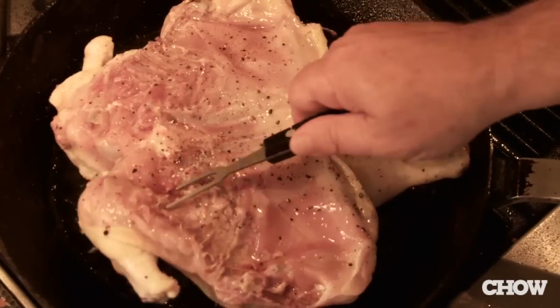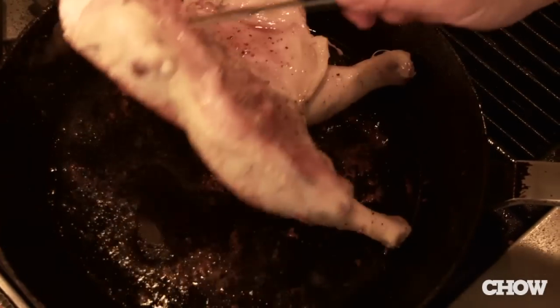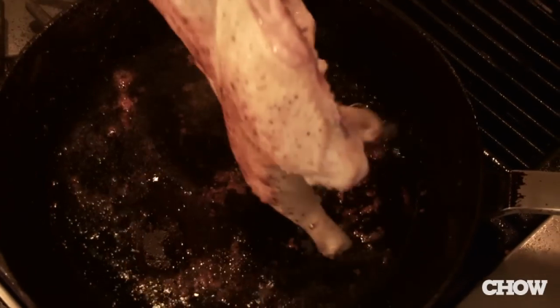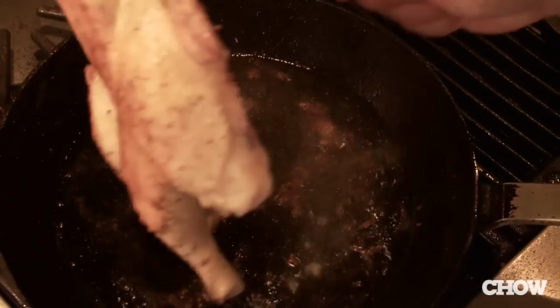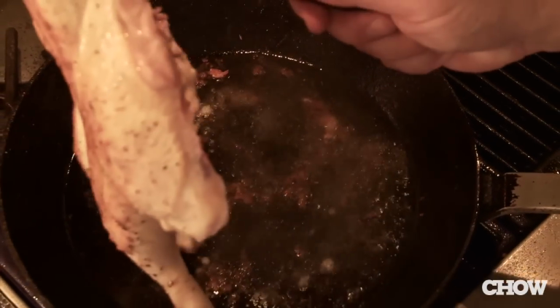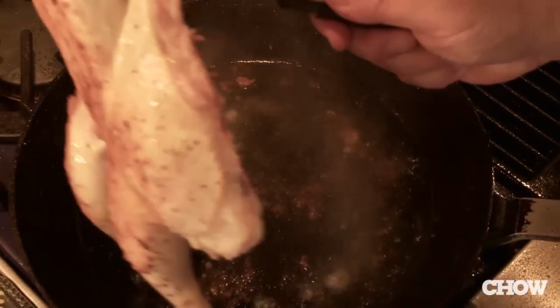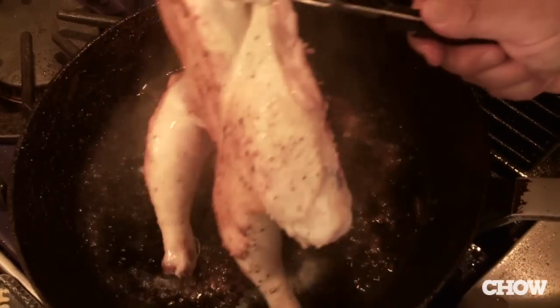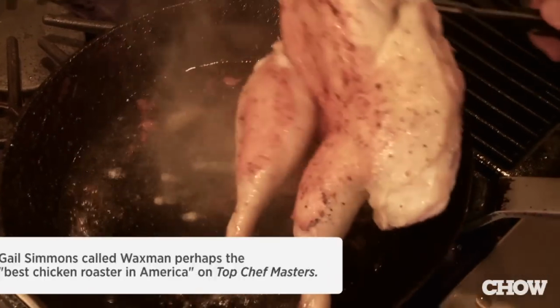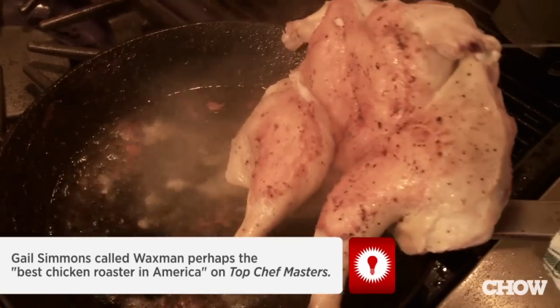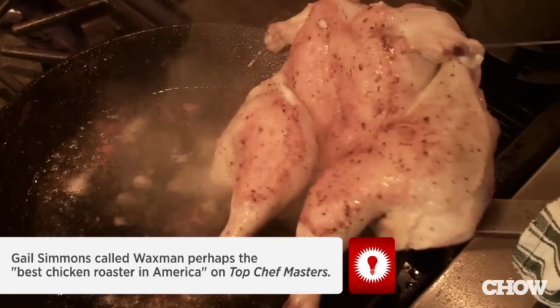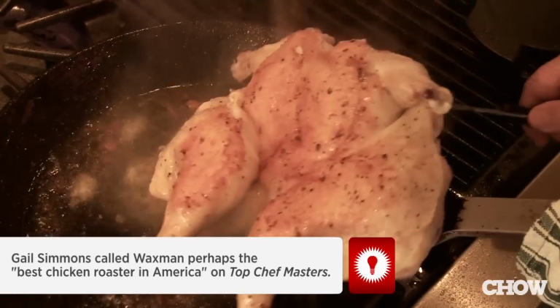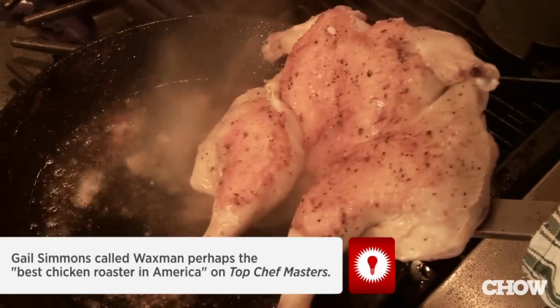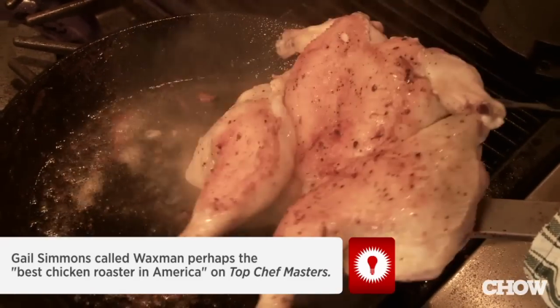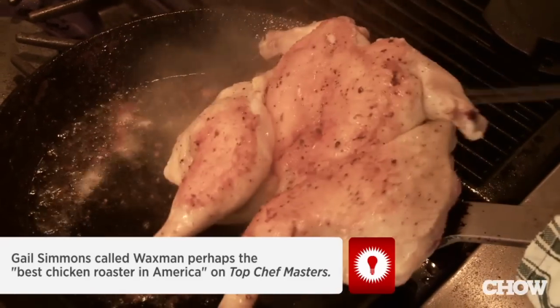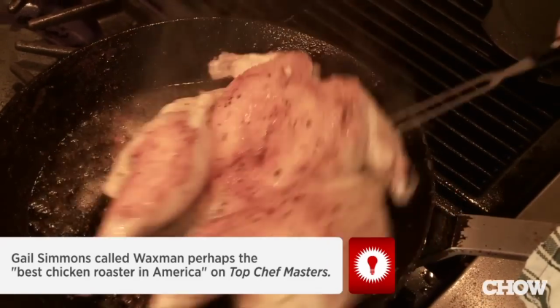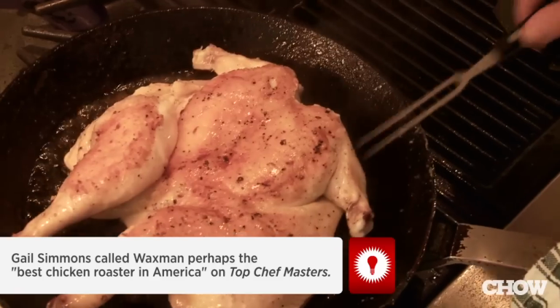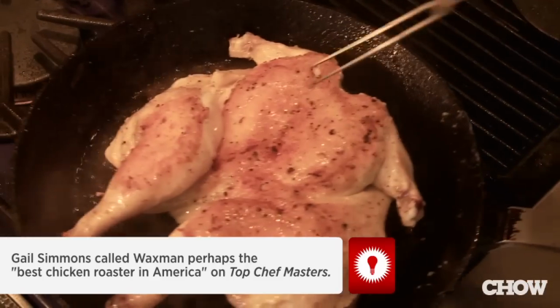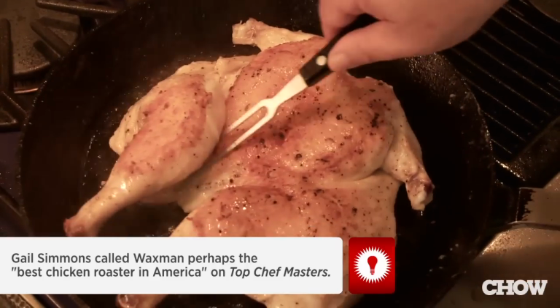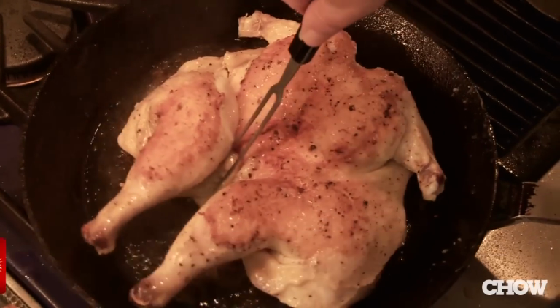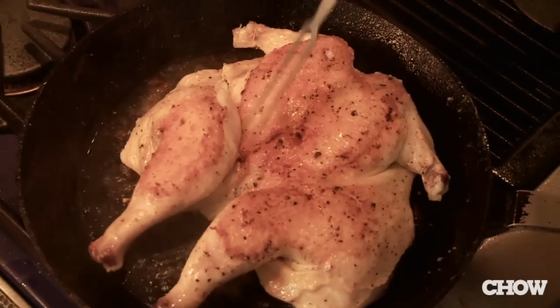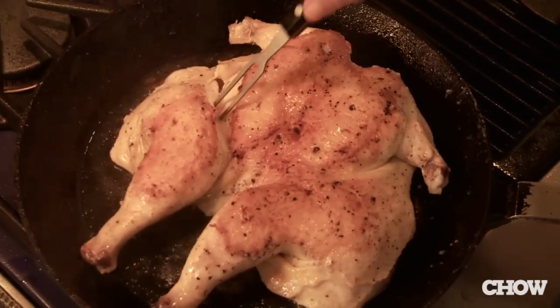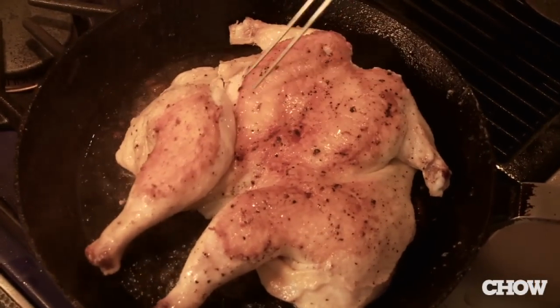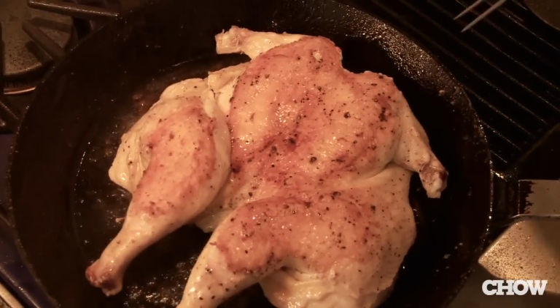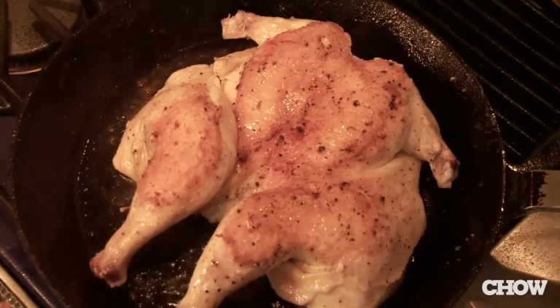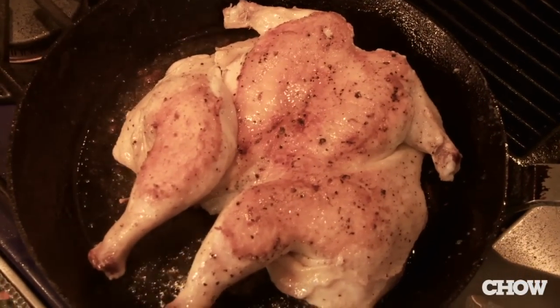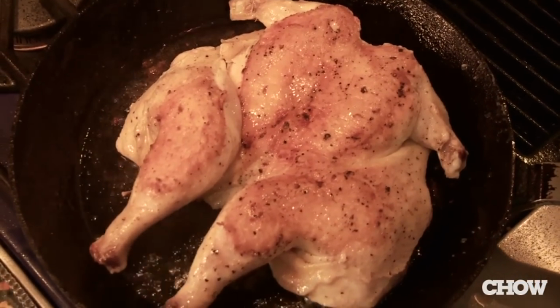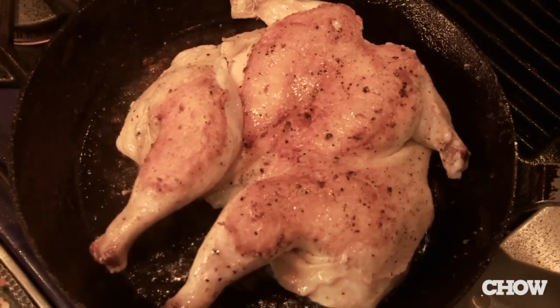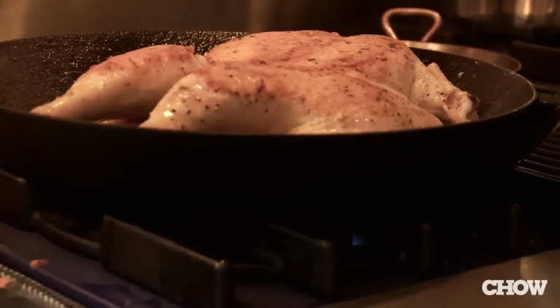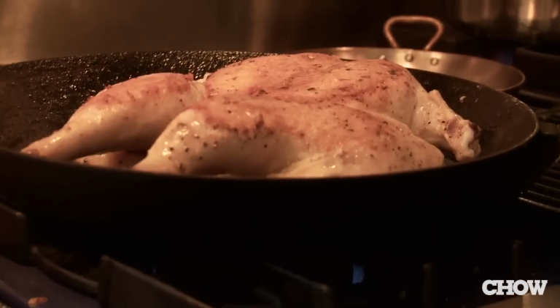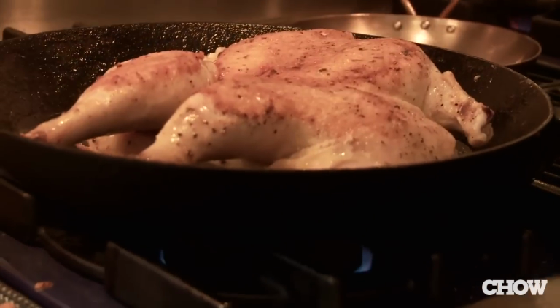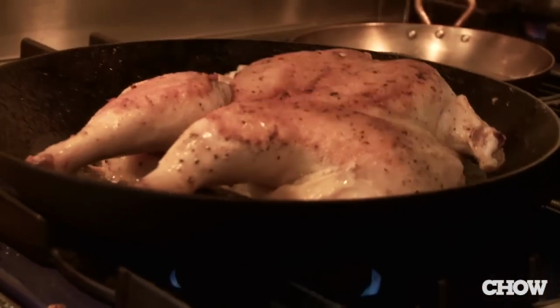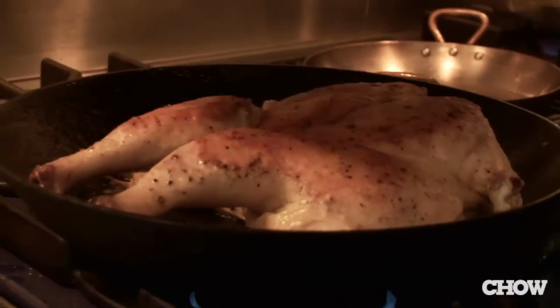About 10 to 12 minutes into cooking we're going to flip that chicken over. It looks good — the skin is really getting crispy. We're not going to put the weight back on; we're going to let it go freeform. We can put a lid on, which I think we're going to do.